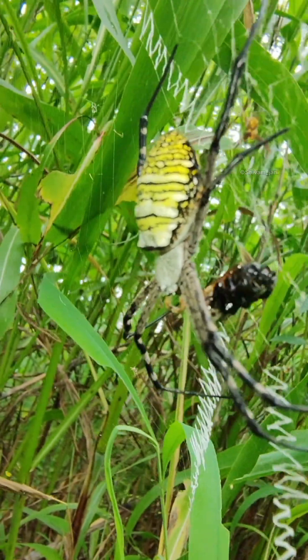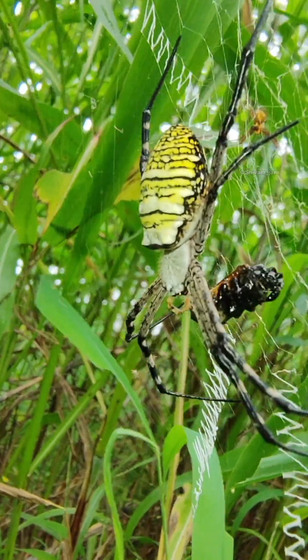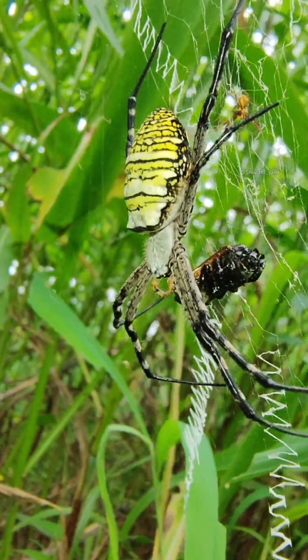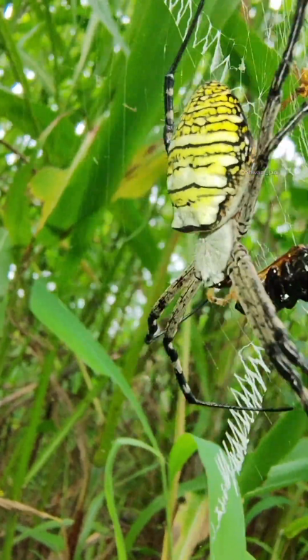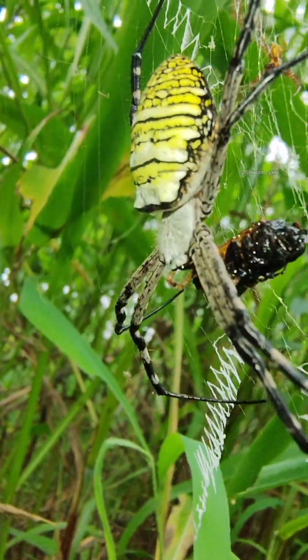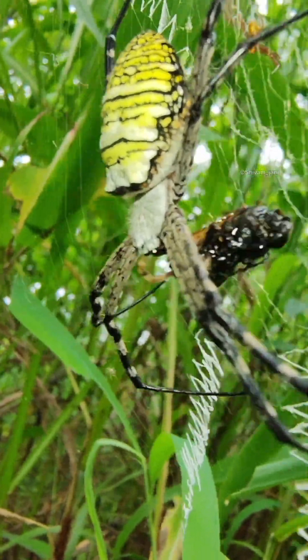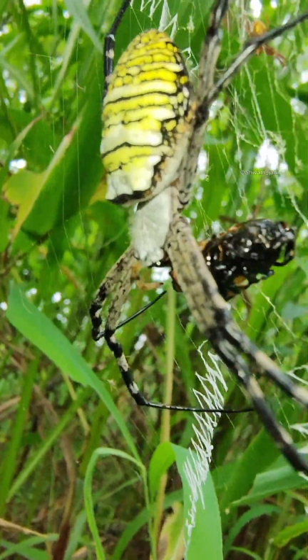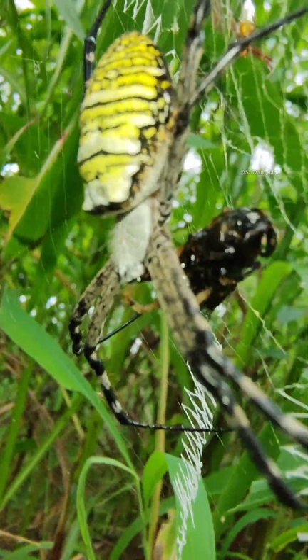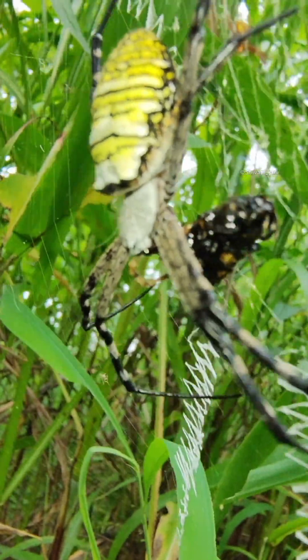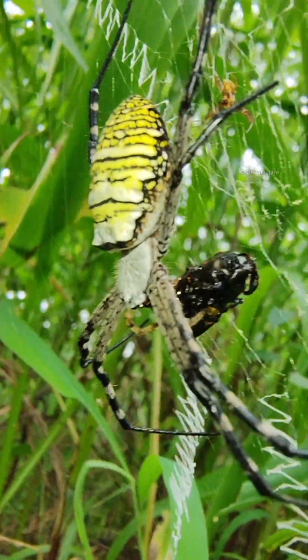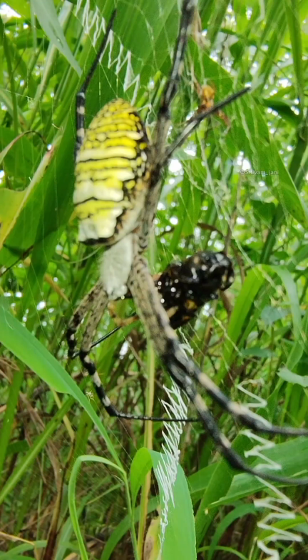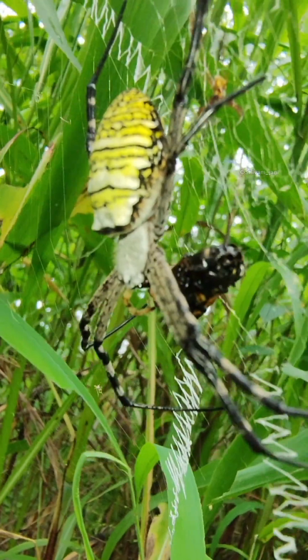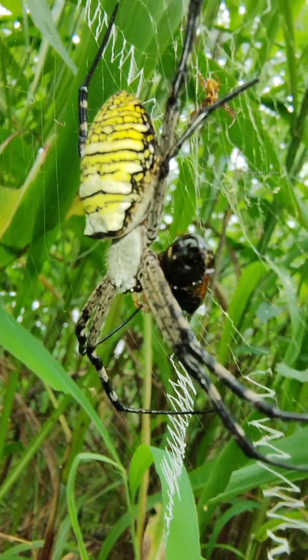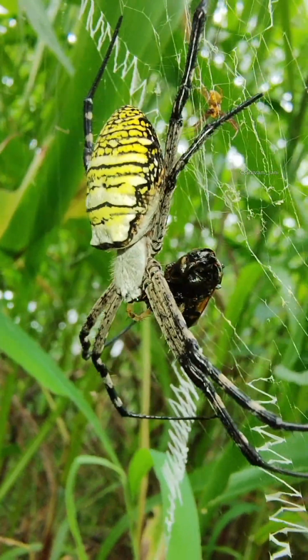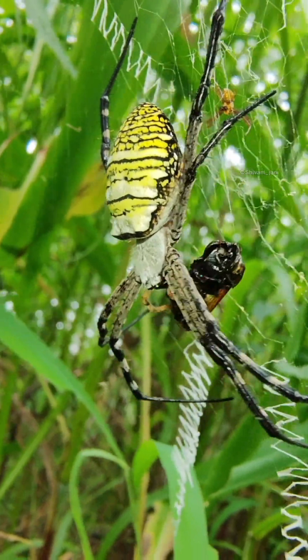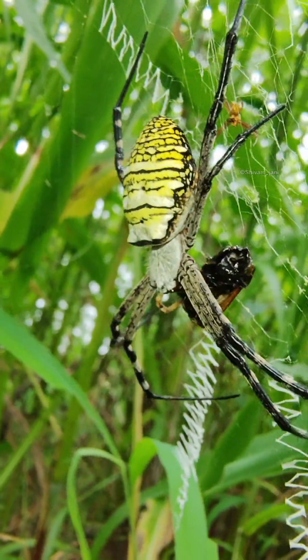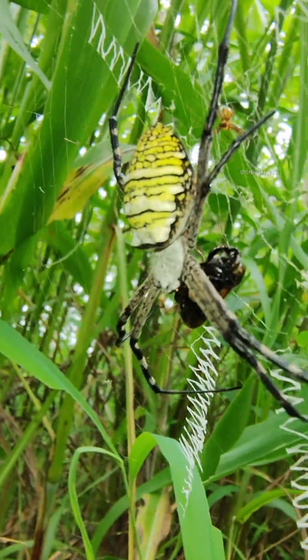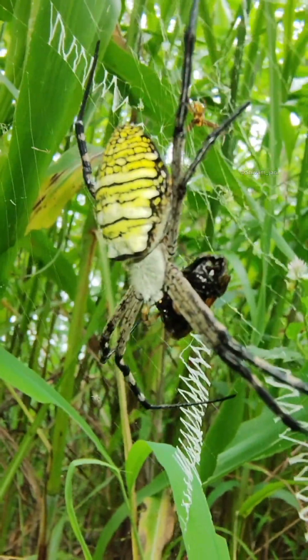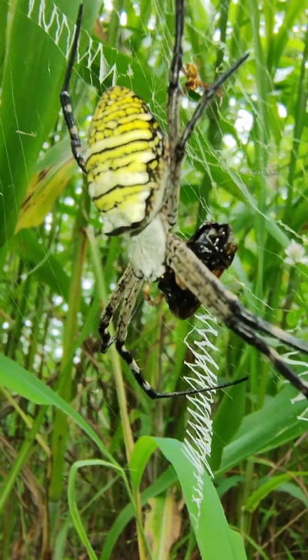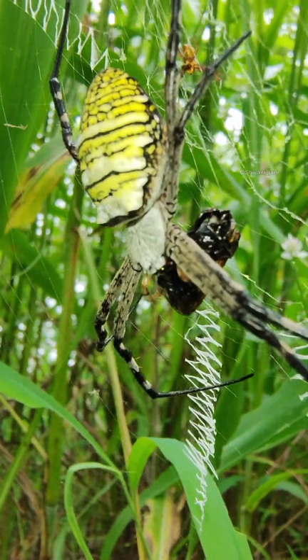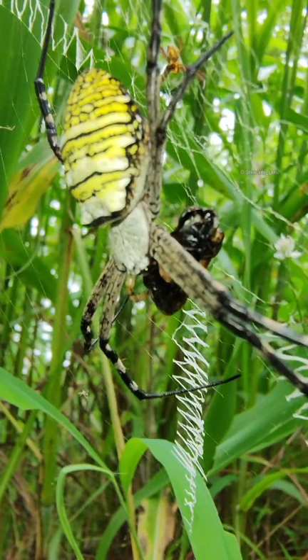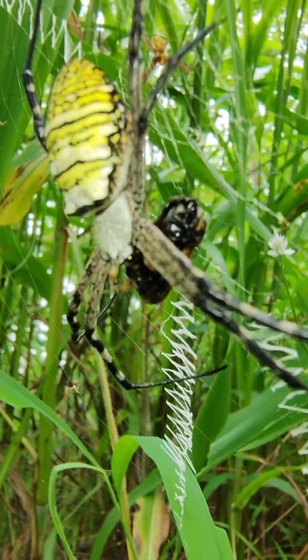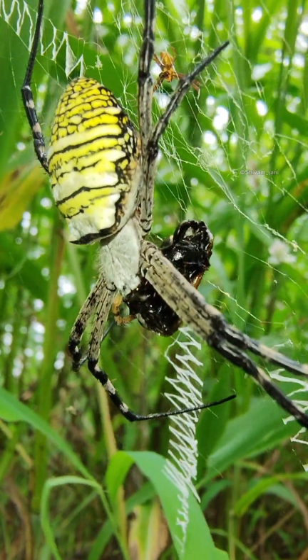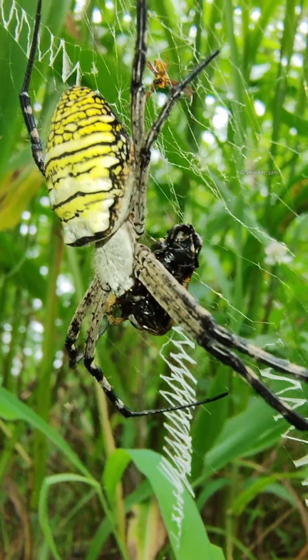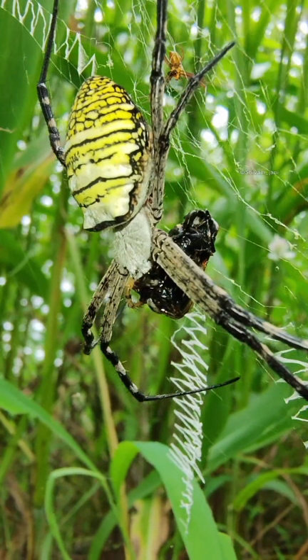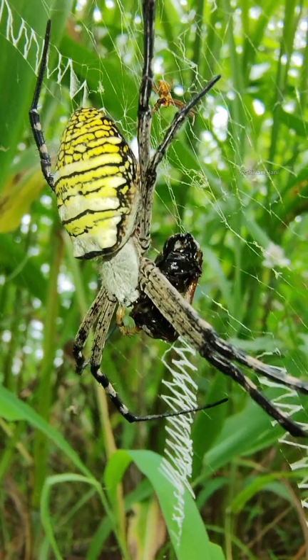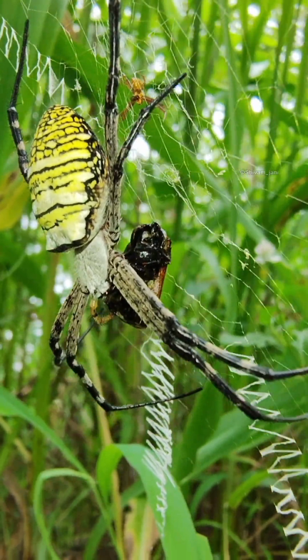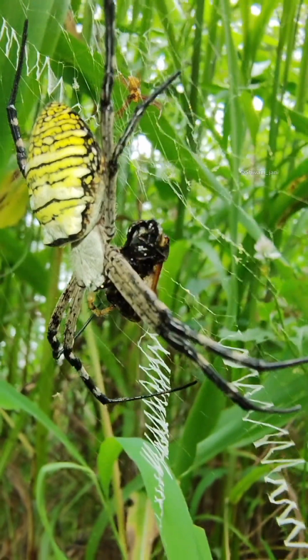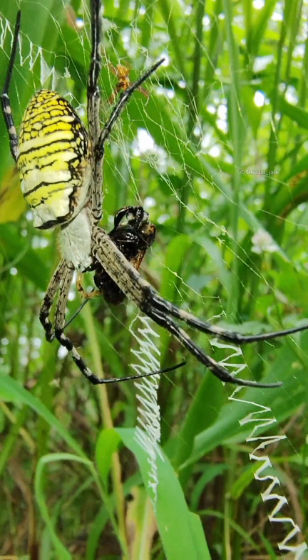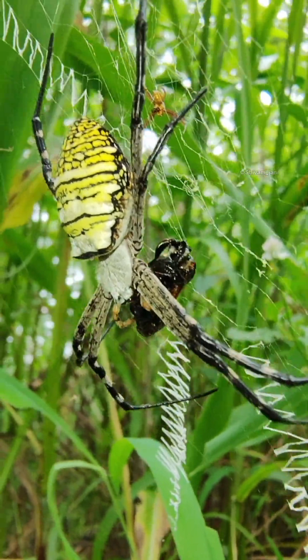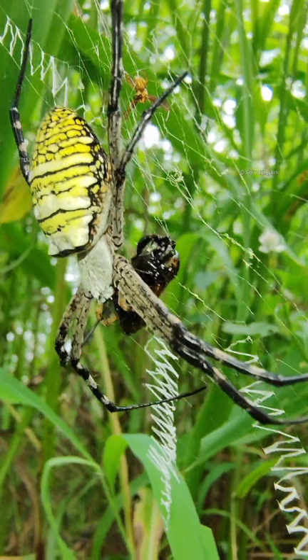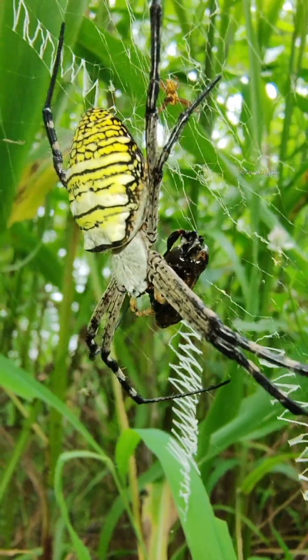Guys, I found this very big spider with a kill. It is eating something that it has caught in its giant orb web. This web is truly large.